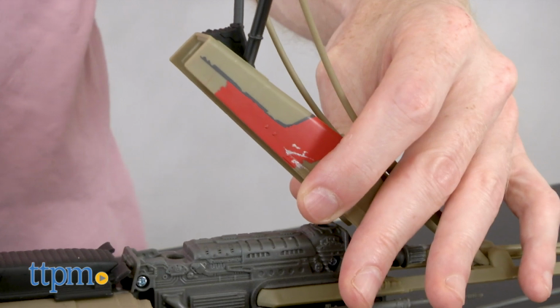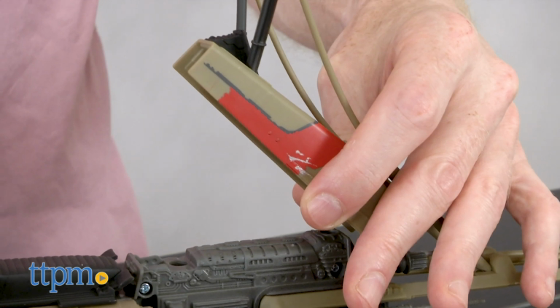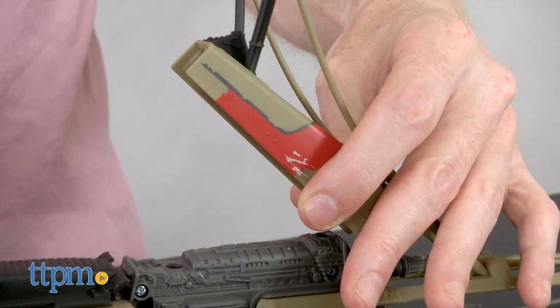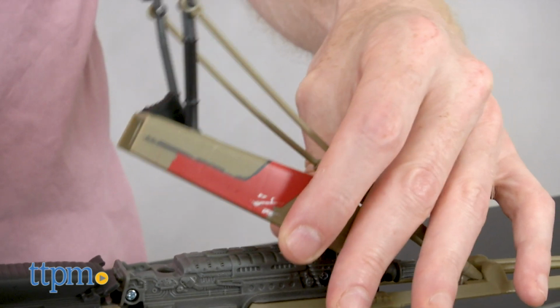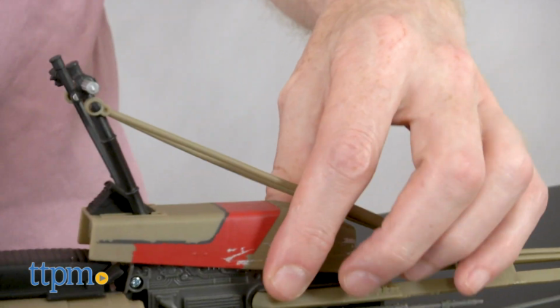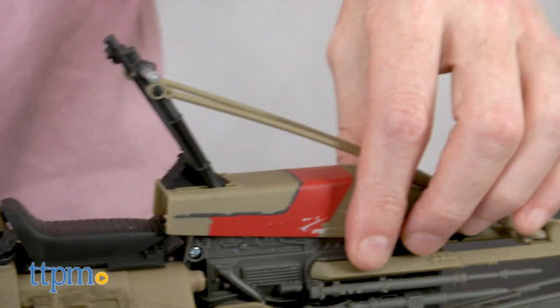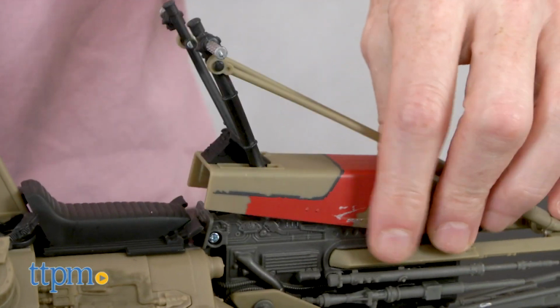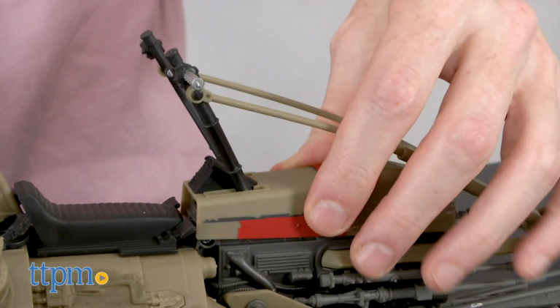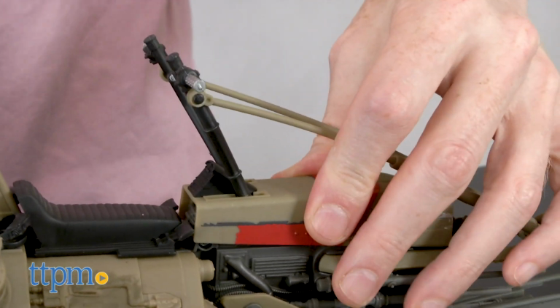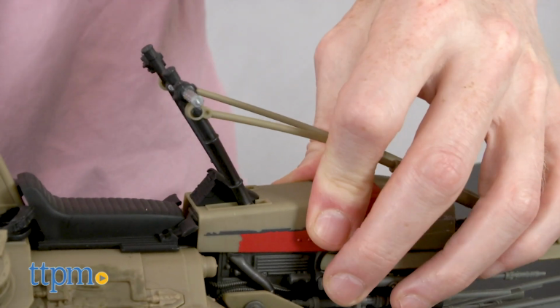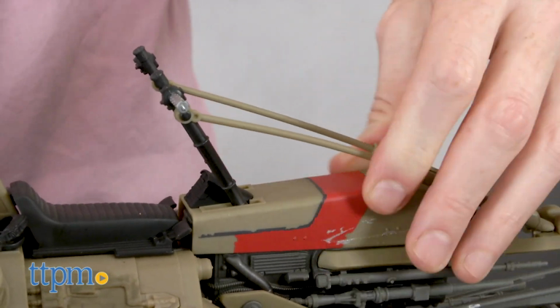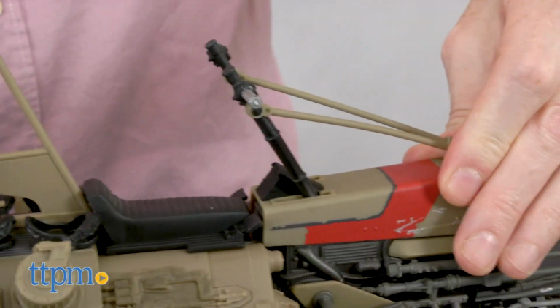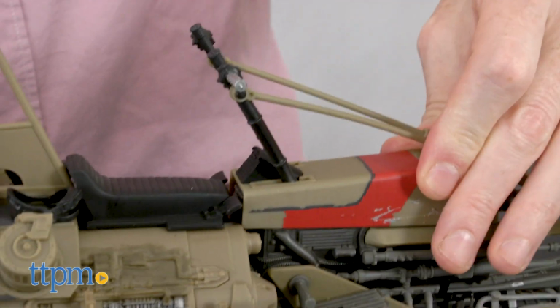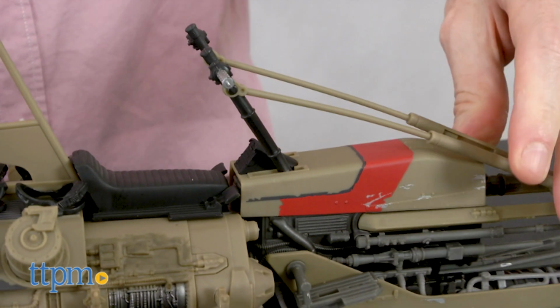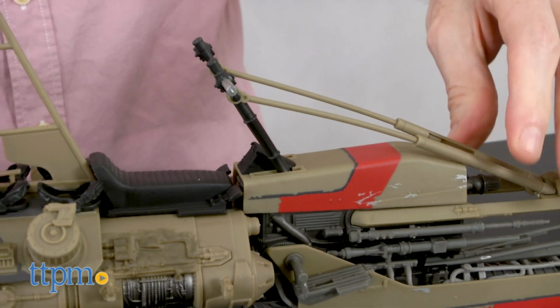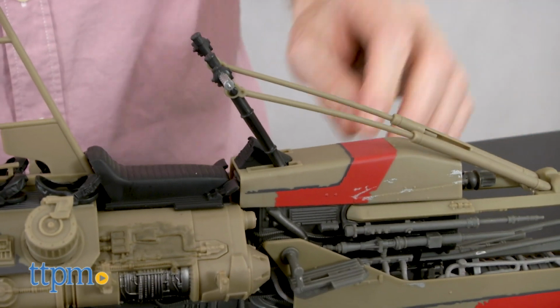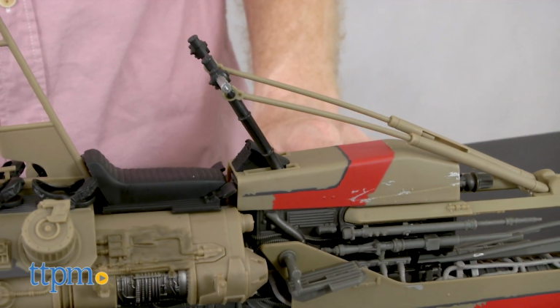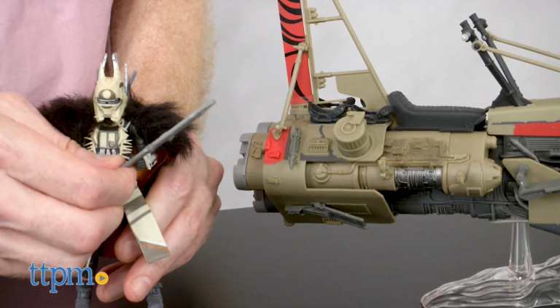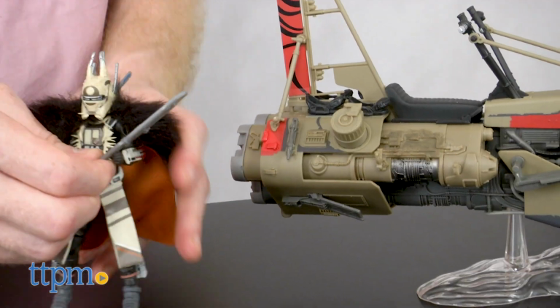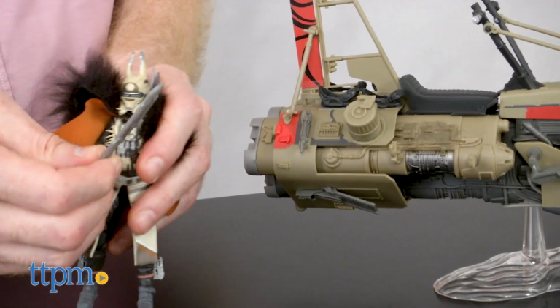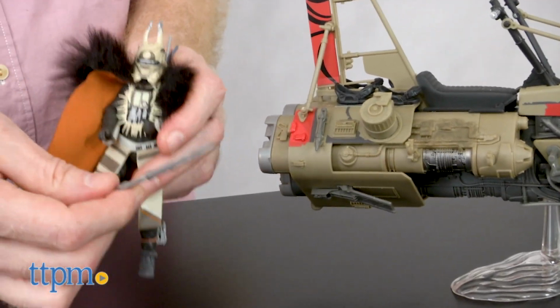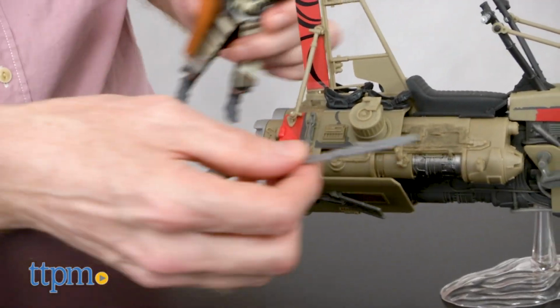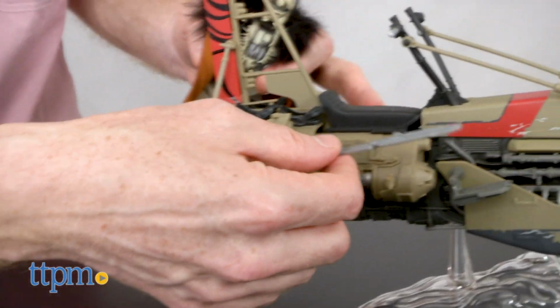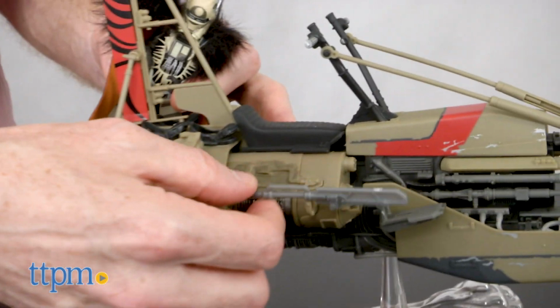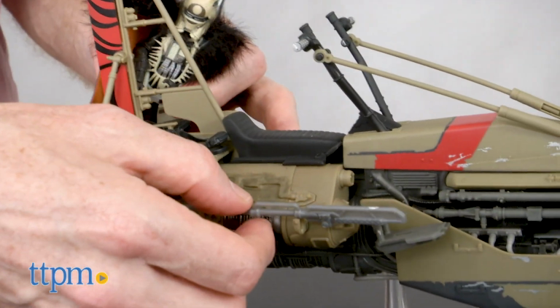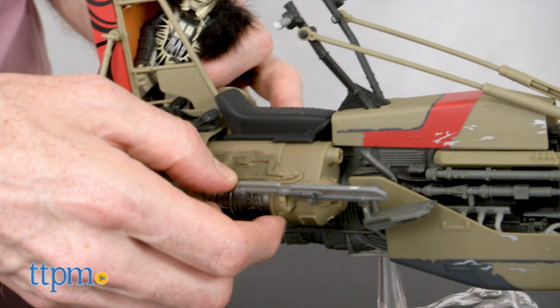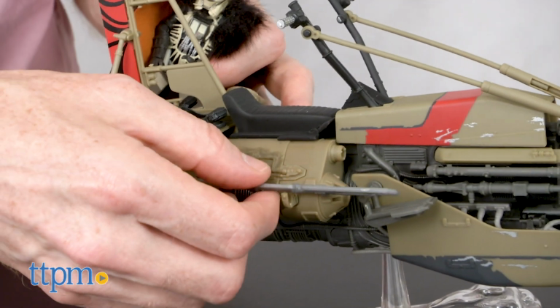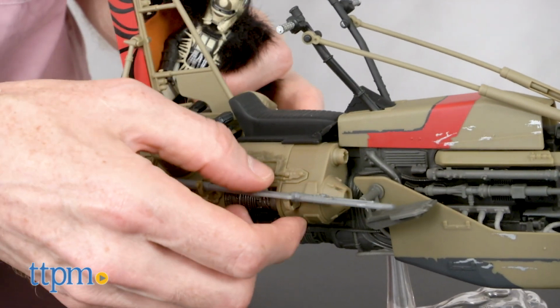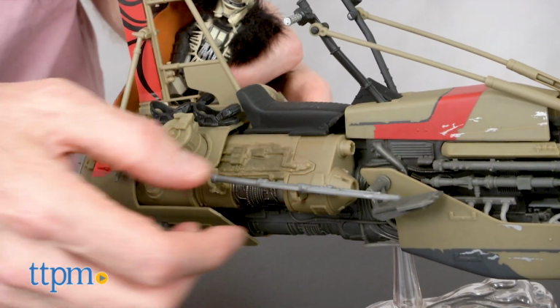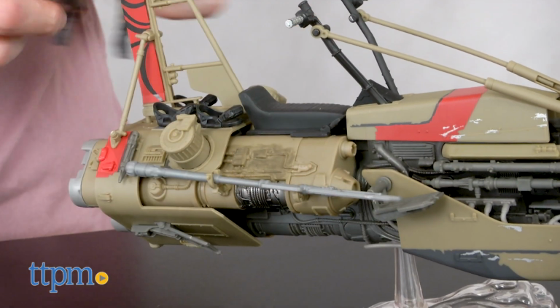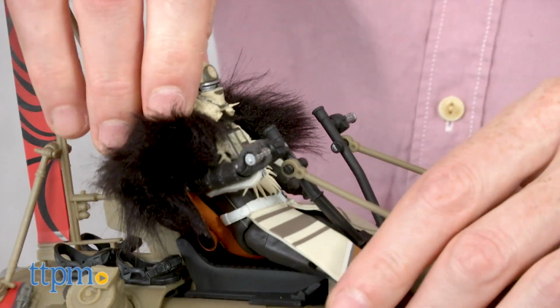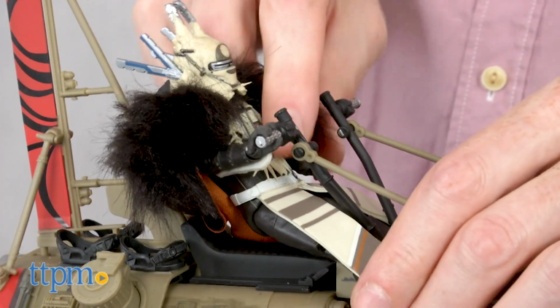This set is part of the Black Series. Although it's recommended for ages 4 and up, I feel like it will appeal more to collectors and die-hard Star Wars fans. The swoop bike is hard to ride, but easy to like.